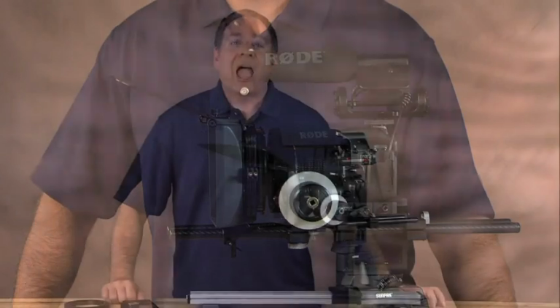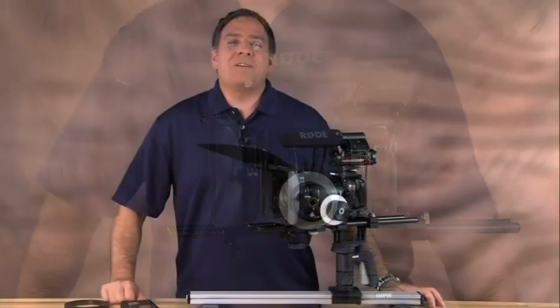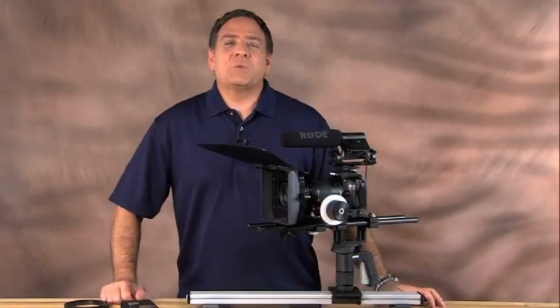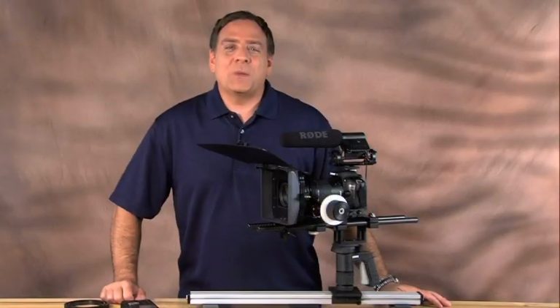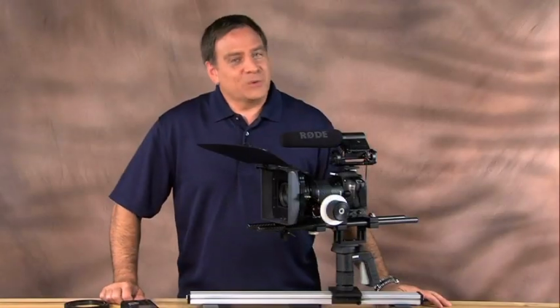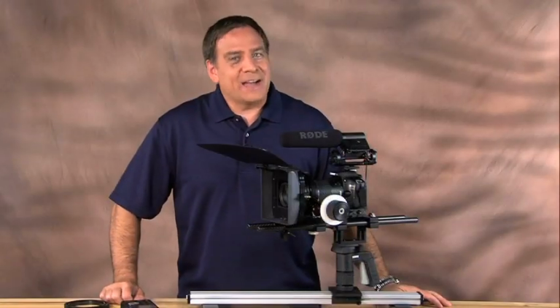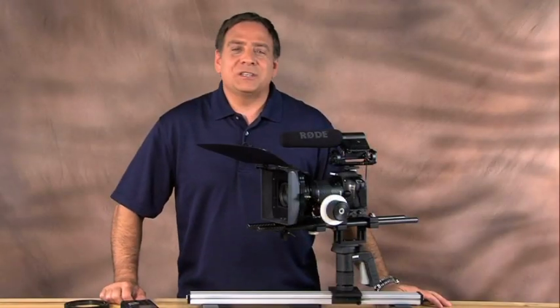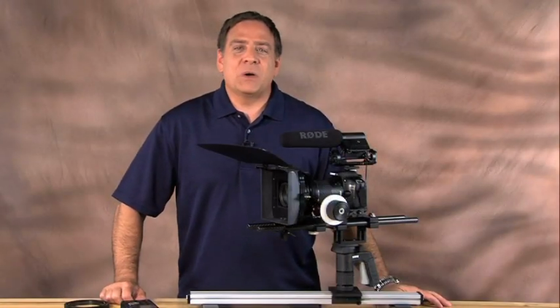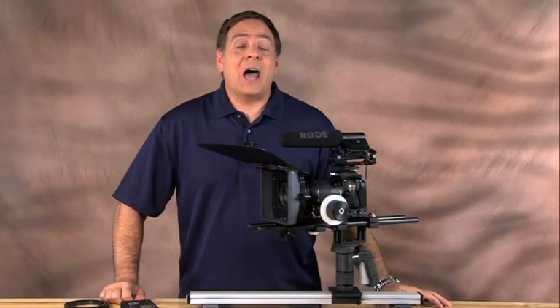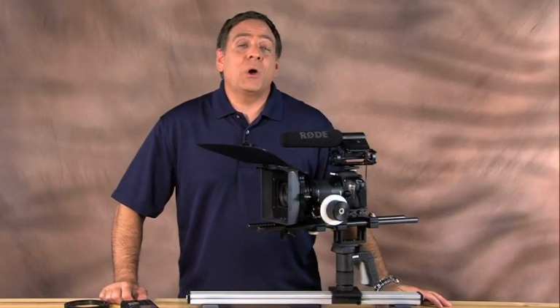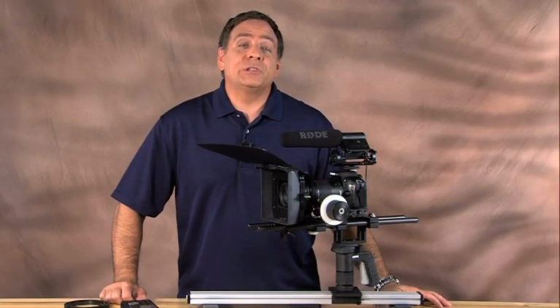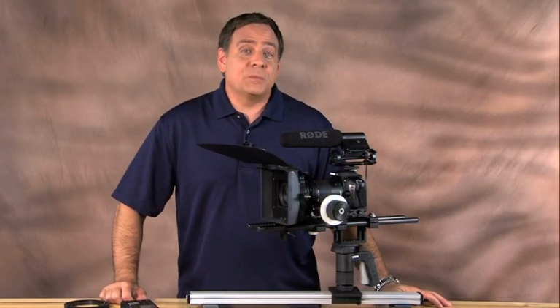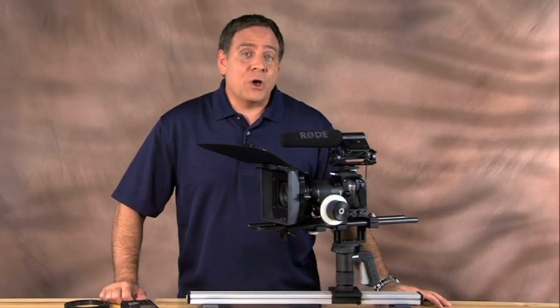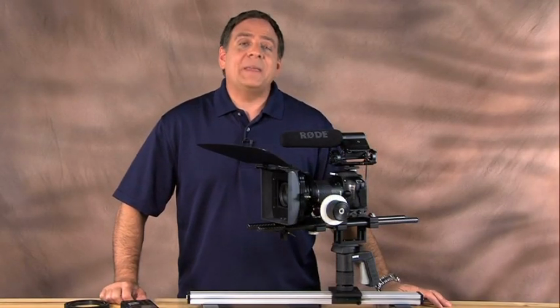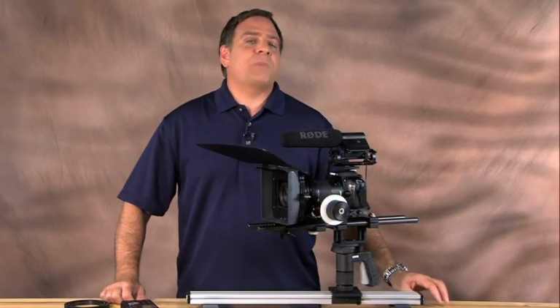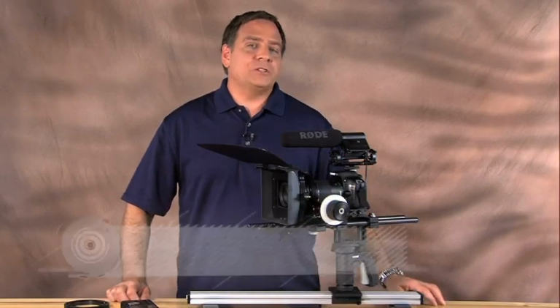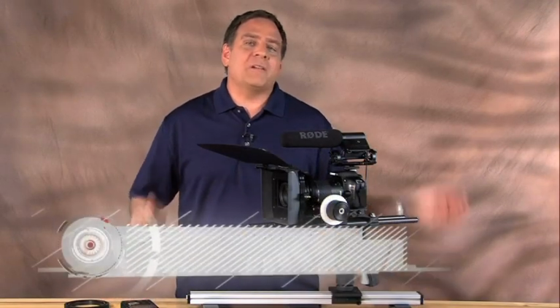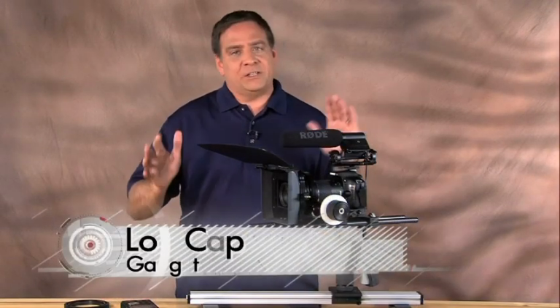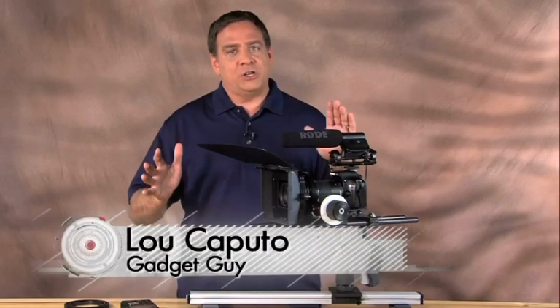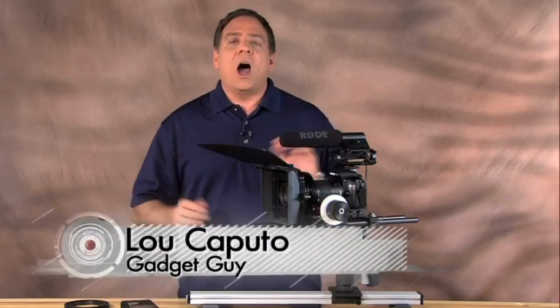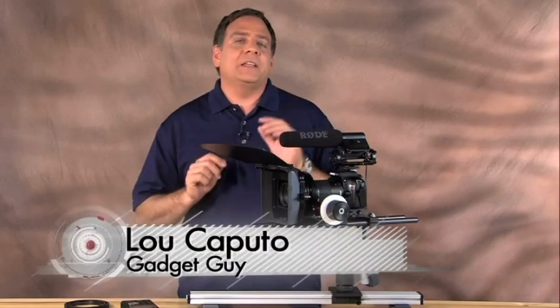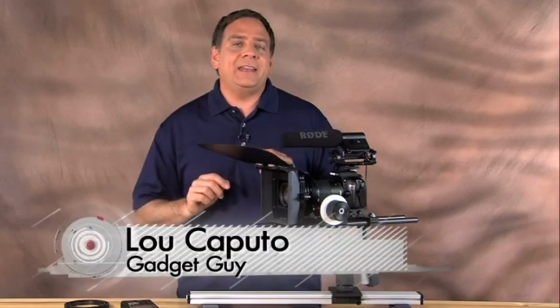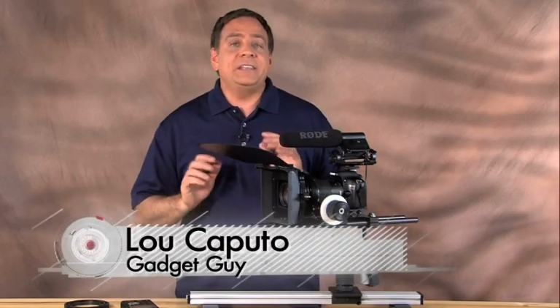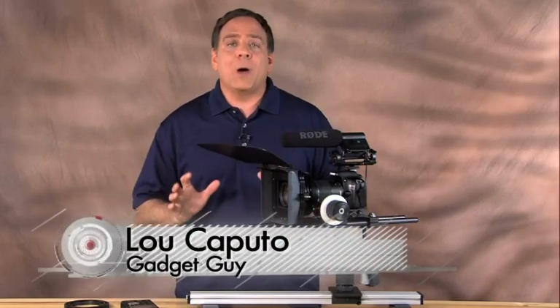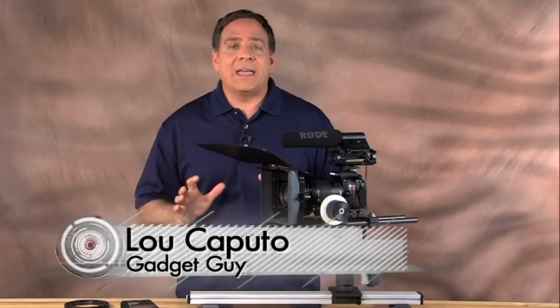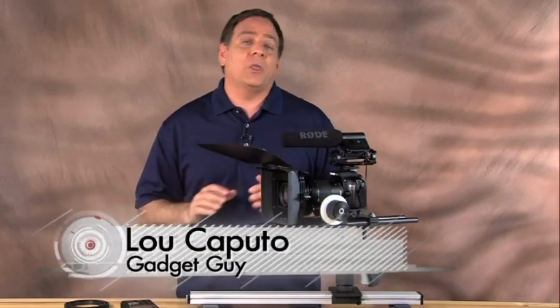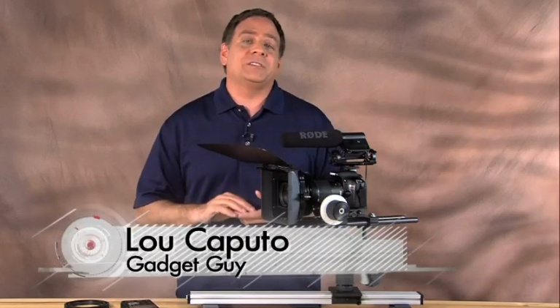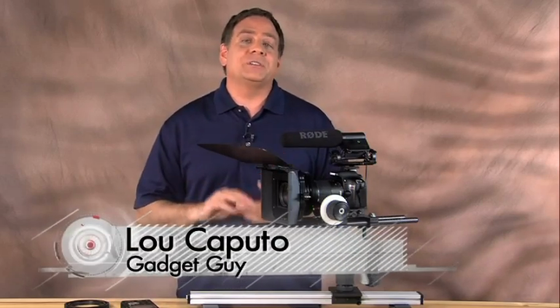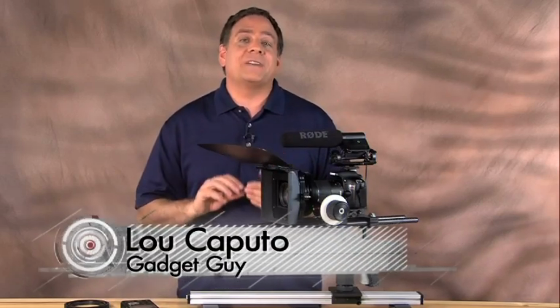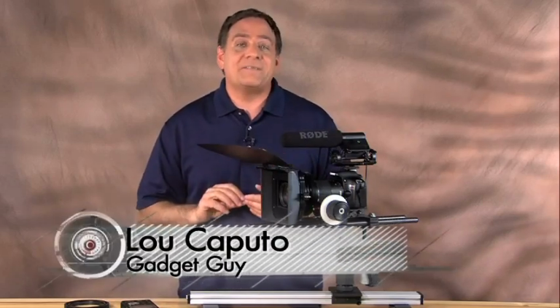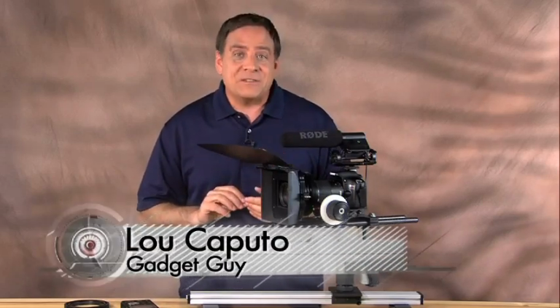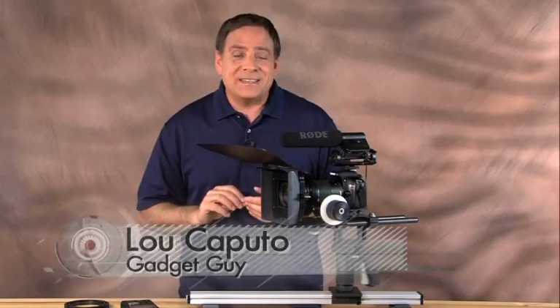Hi folks and welcome in to Great Gadgets and Gizmos. I'm your host Lou Caputo and this is part two of our discussion on the Canon T2i camera, otherwise known as the 550D.